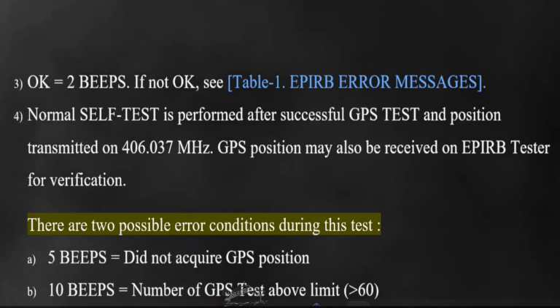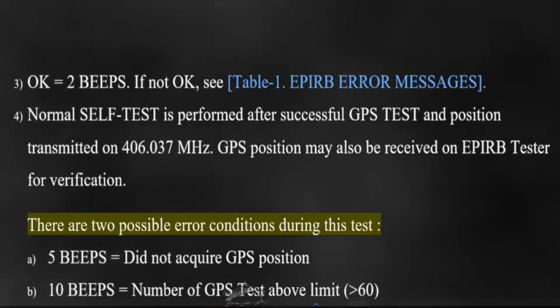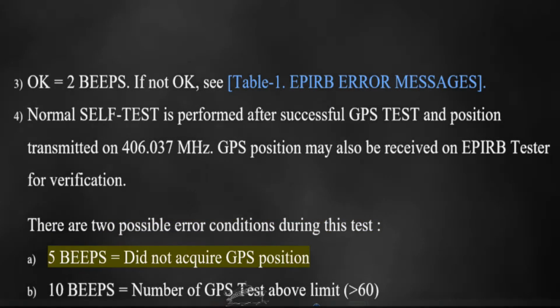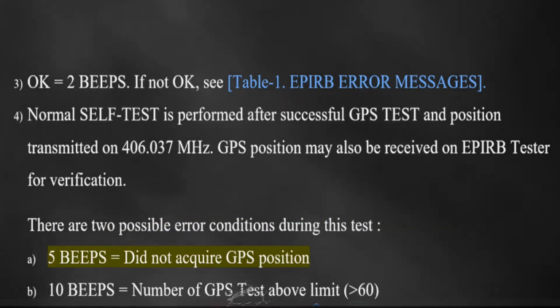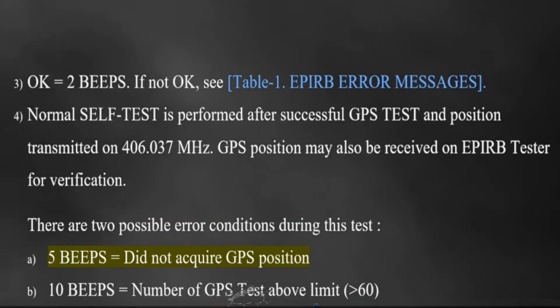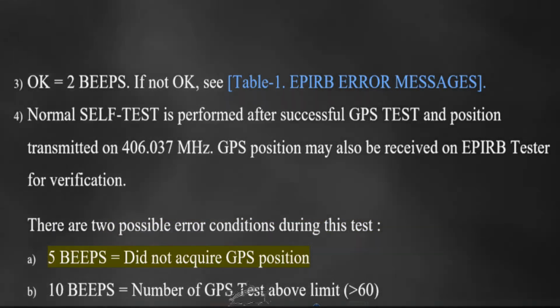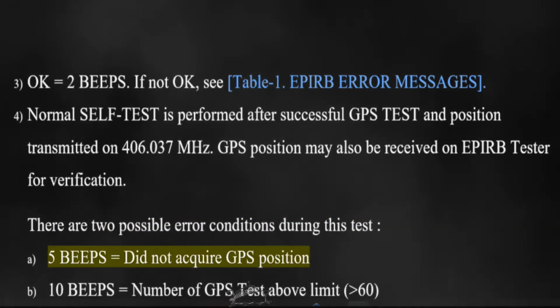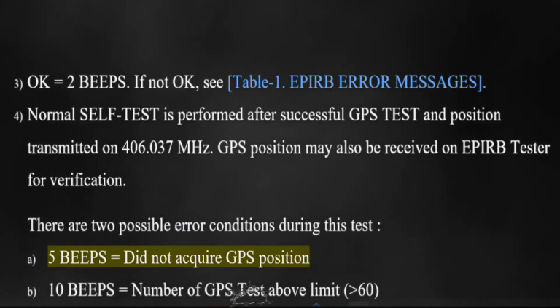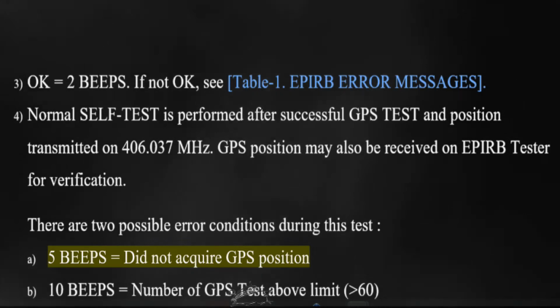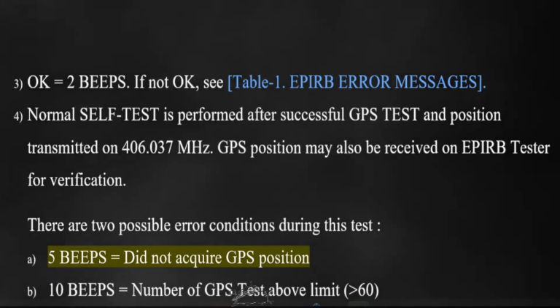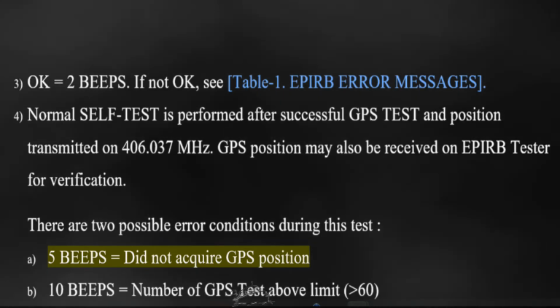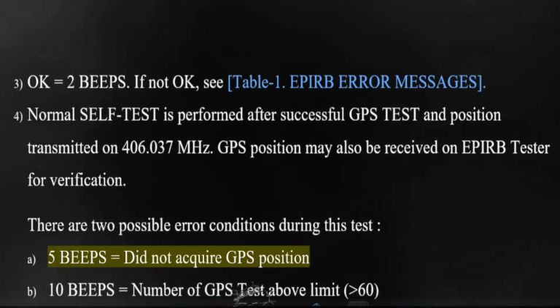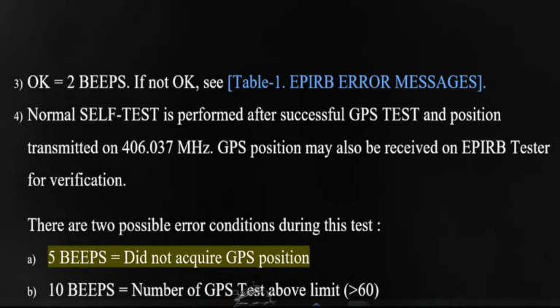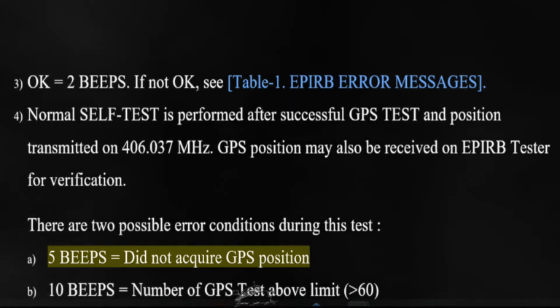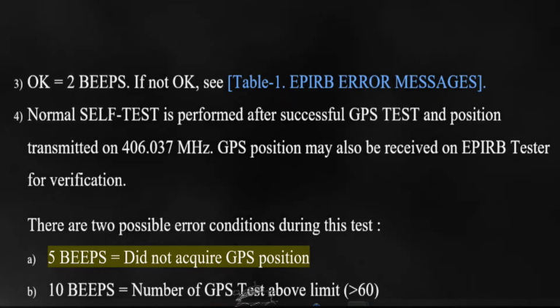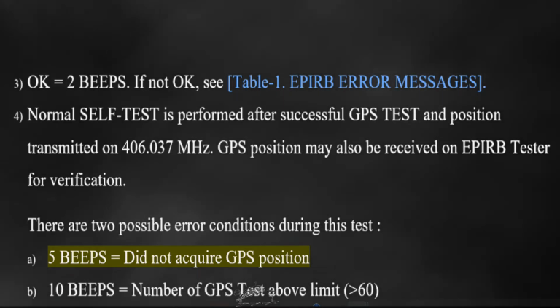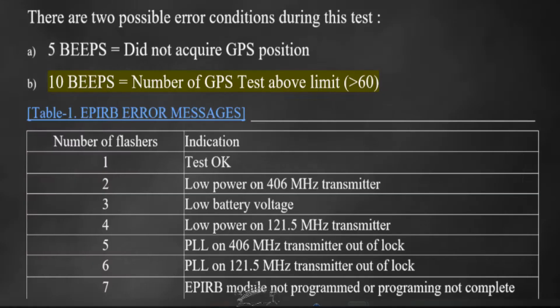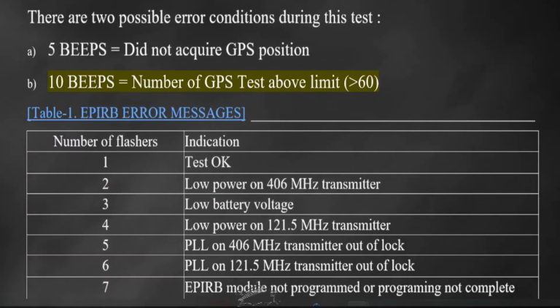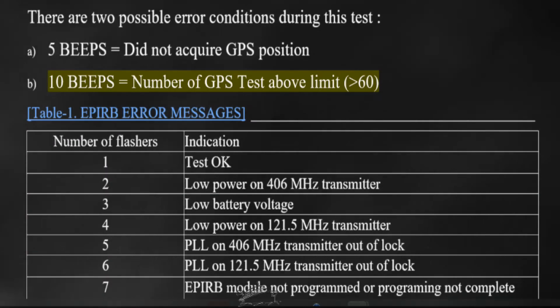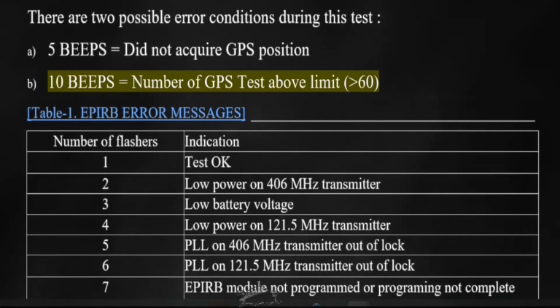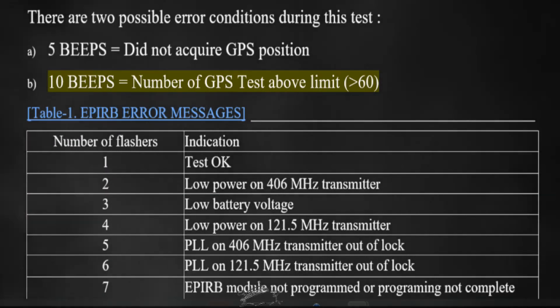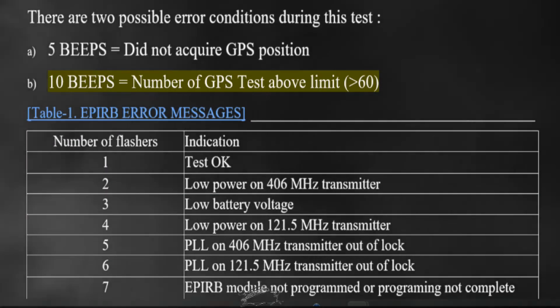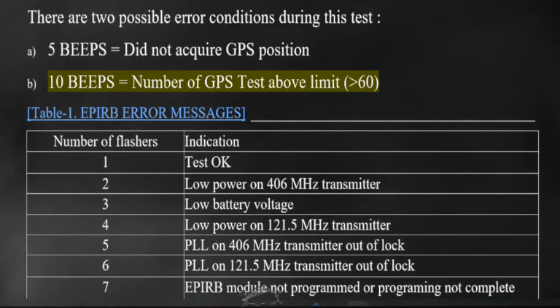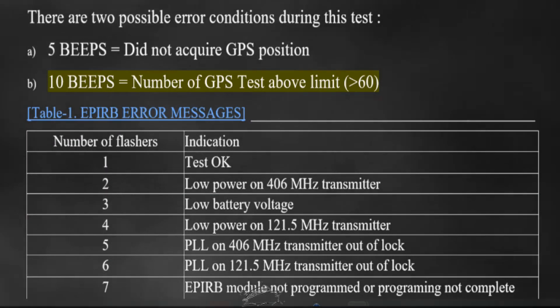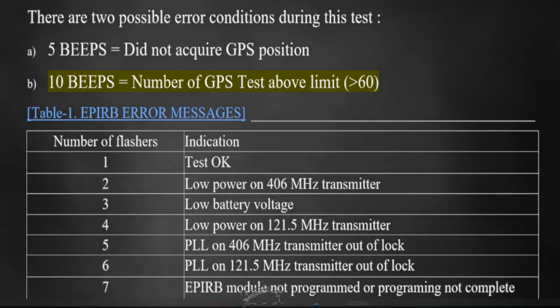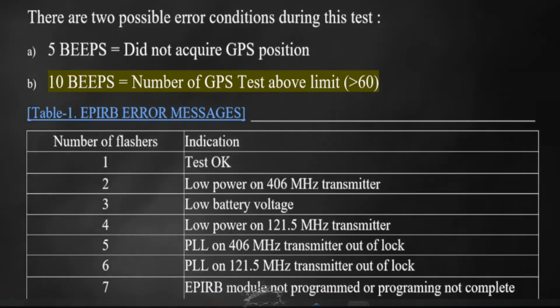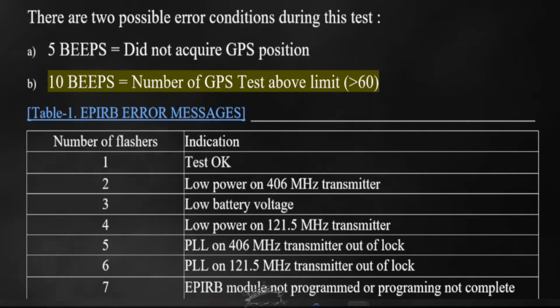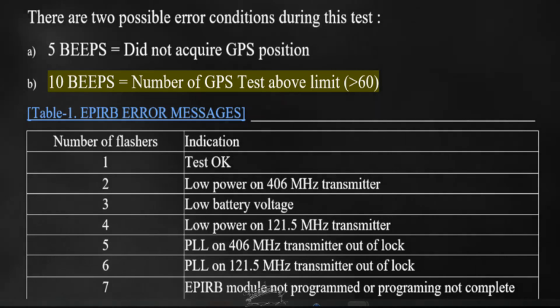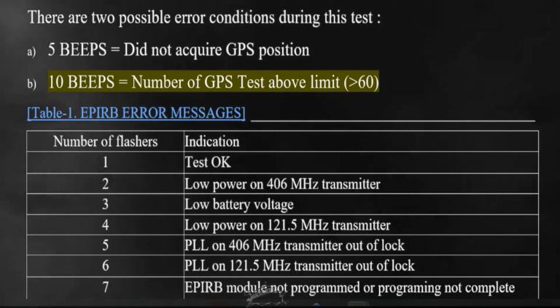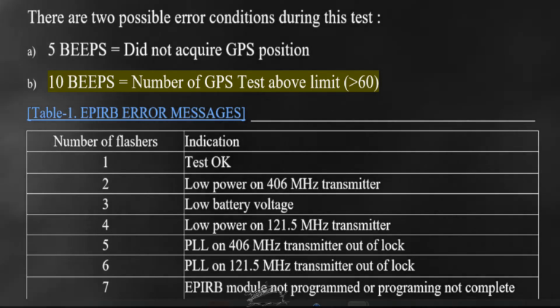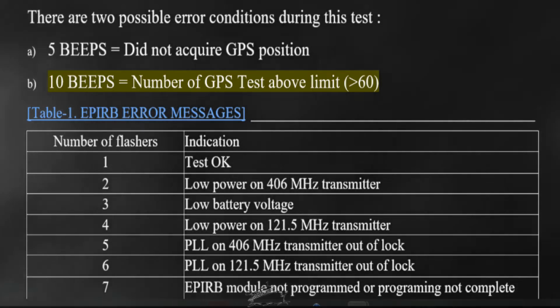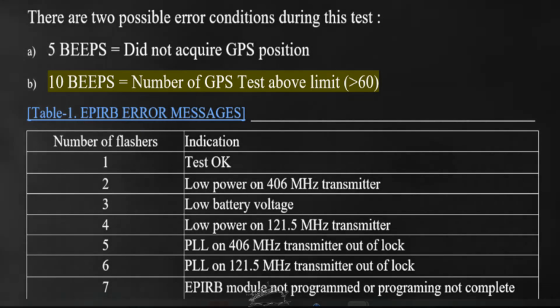5 beeps equals did not acquire GPS position. 10 beeps equals number of GPS tests above limit, greater than 60.